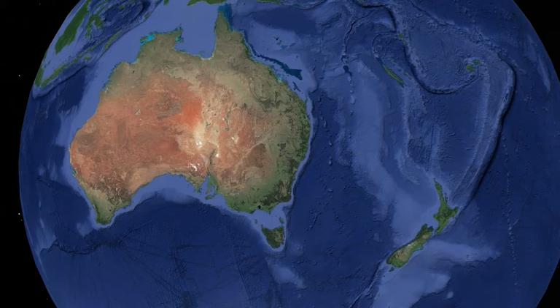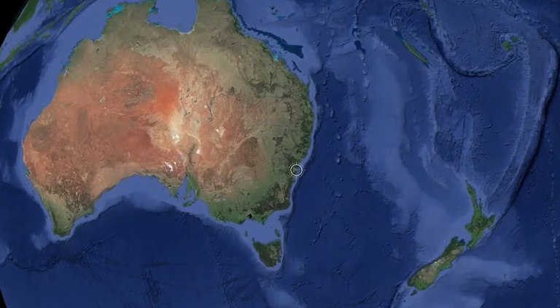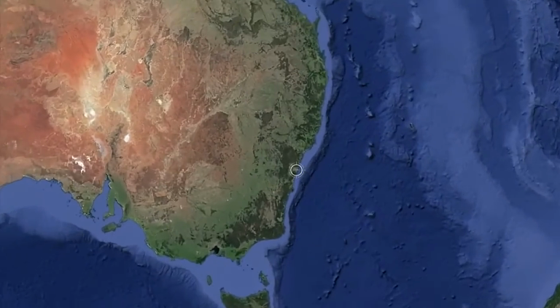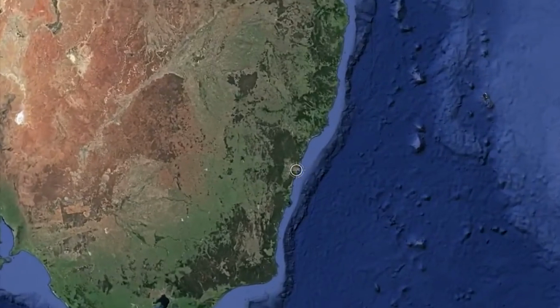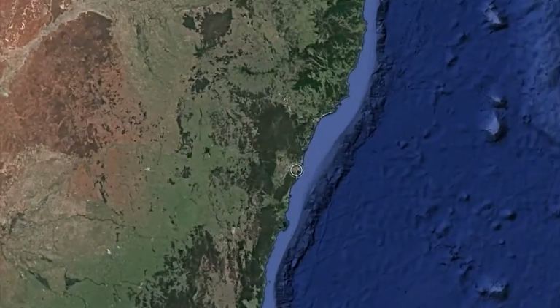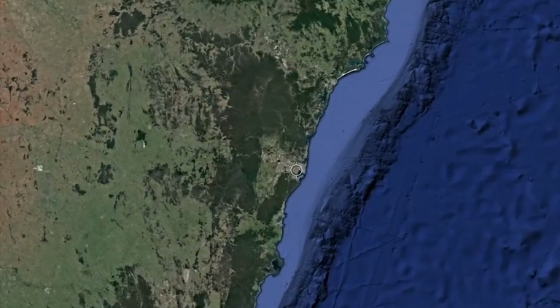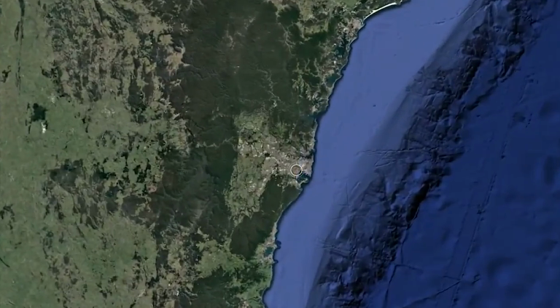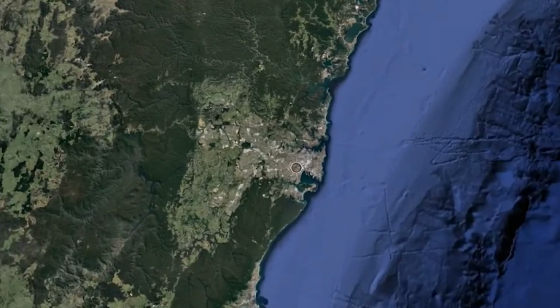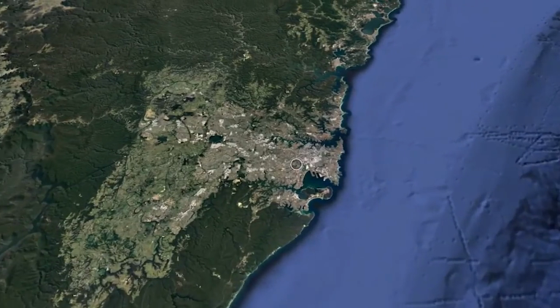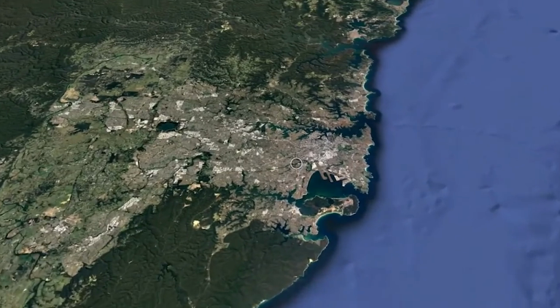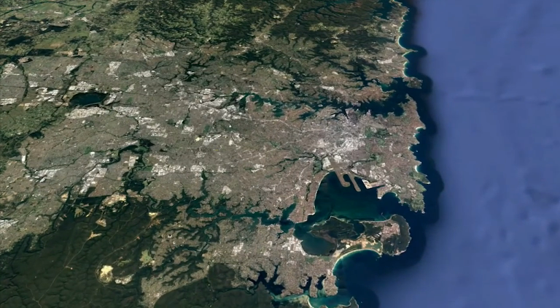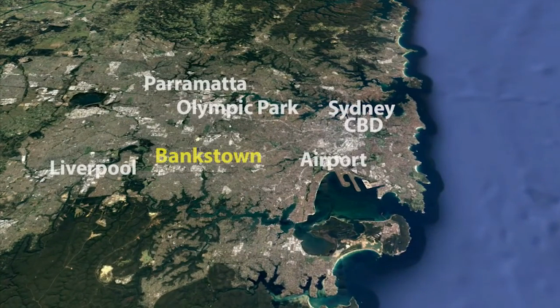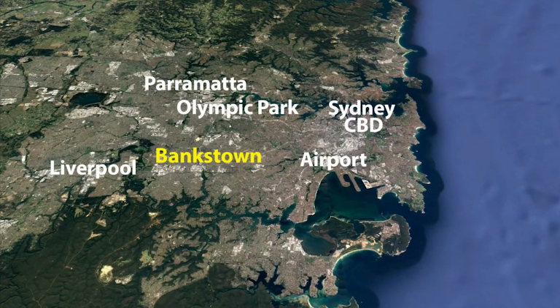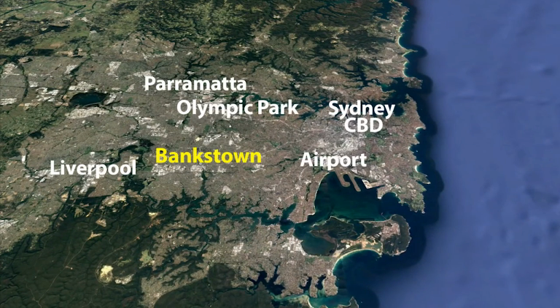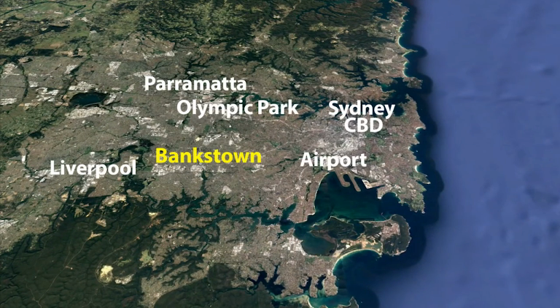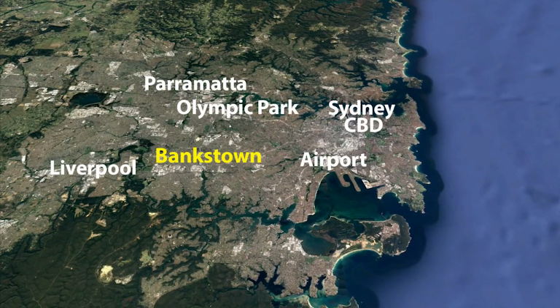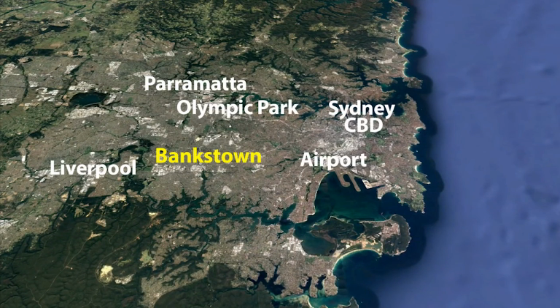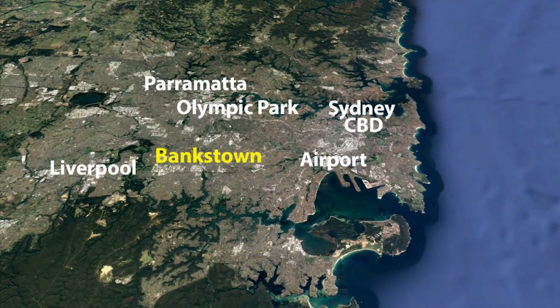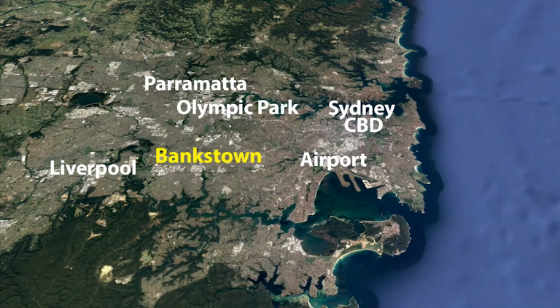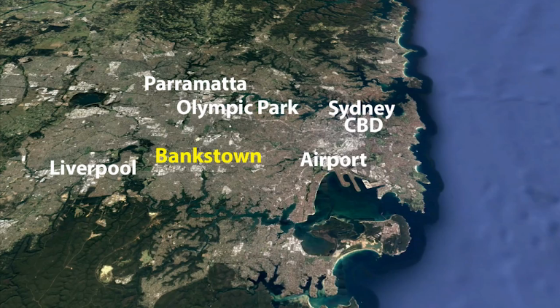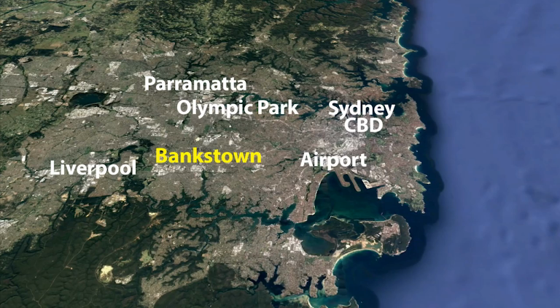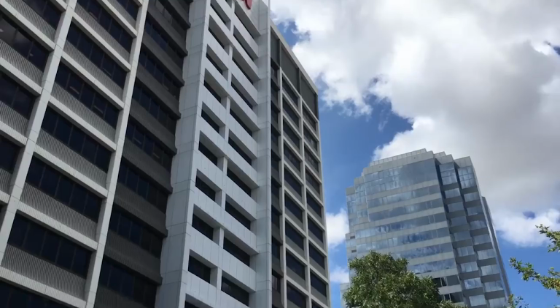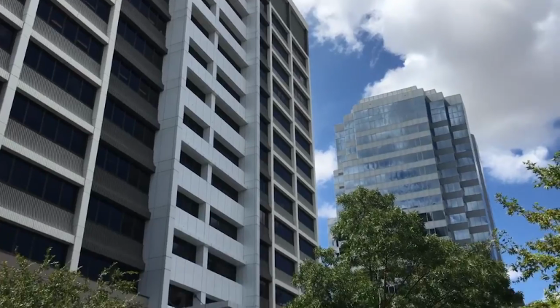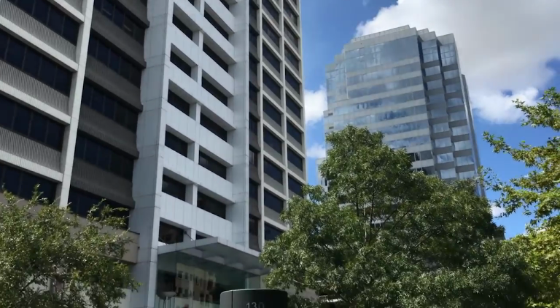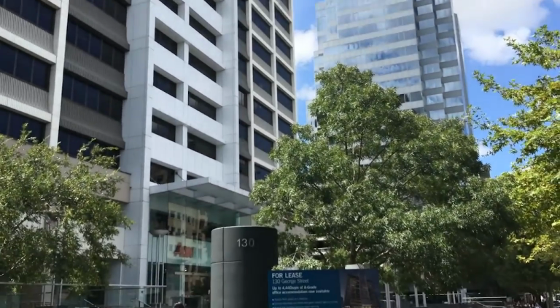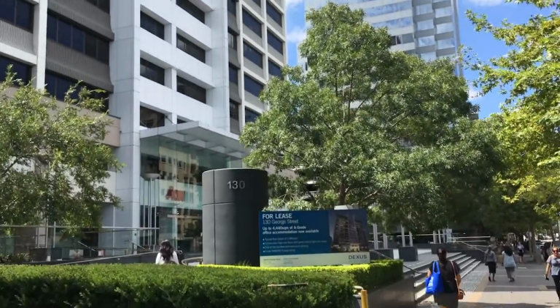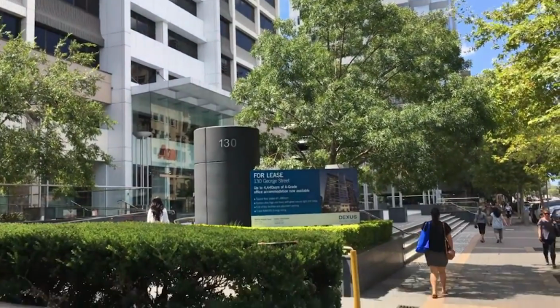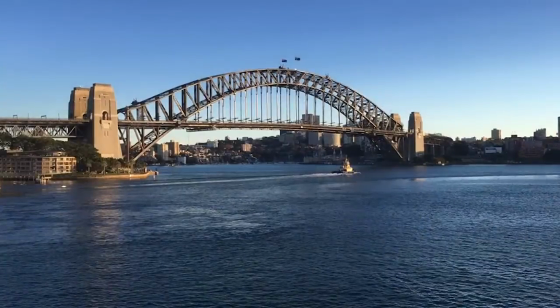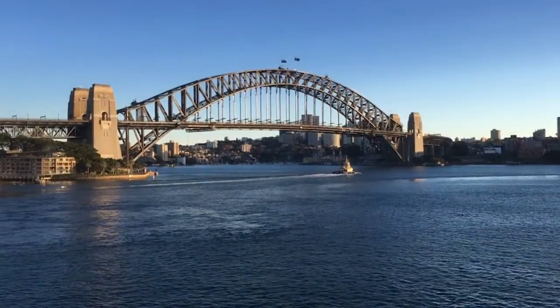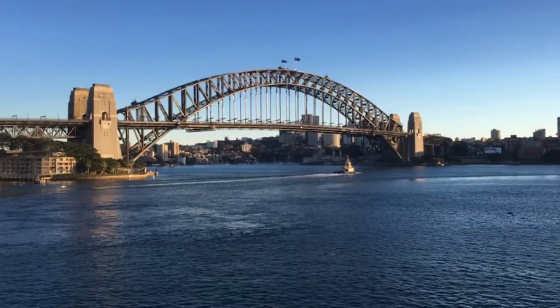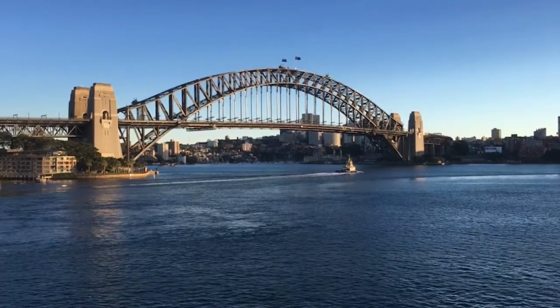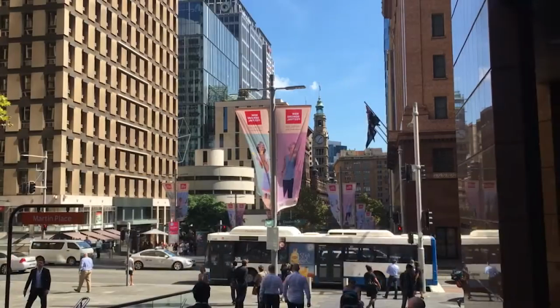Bankstown is the gateway to a major economic growth corridor, delivering strong infrastructure and services. A major hub, it's only 25 minutes to the airport, the same to Parramatta, and 40 minutes to Sydney Harbour and the CBD.